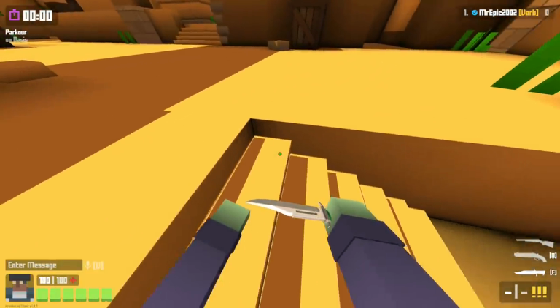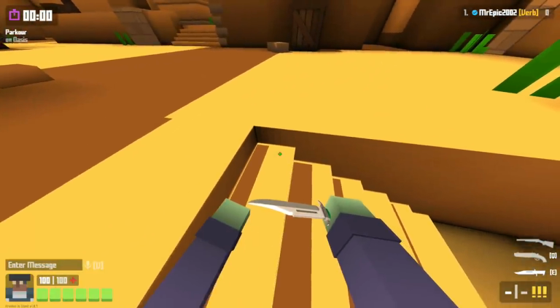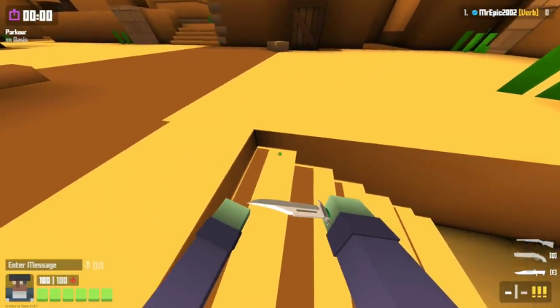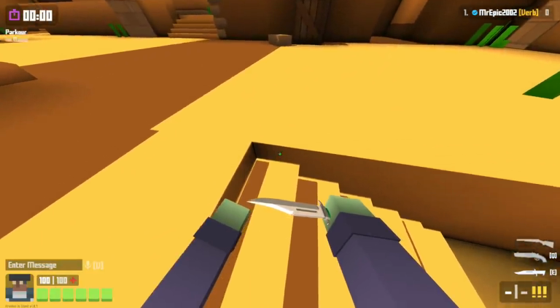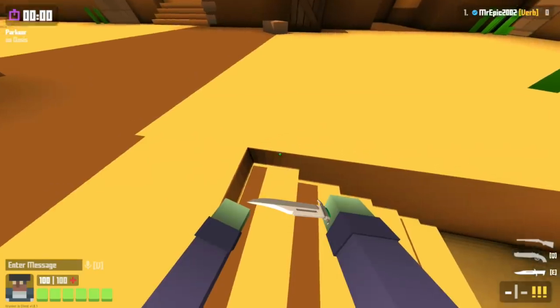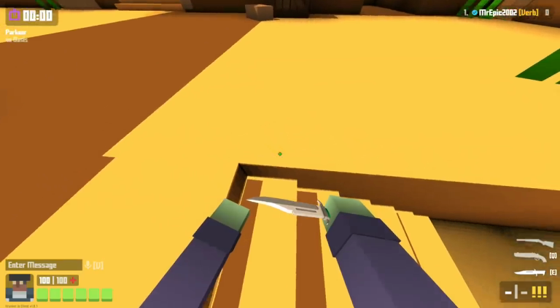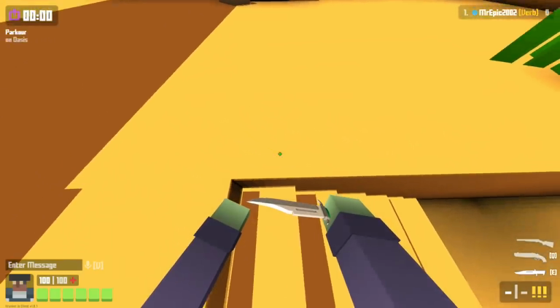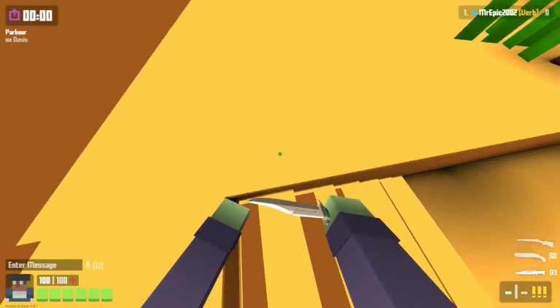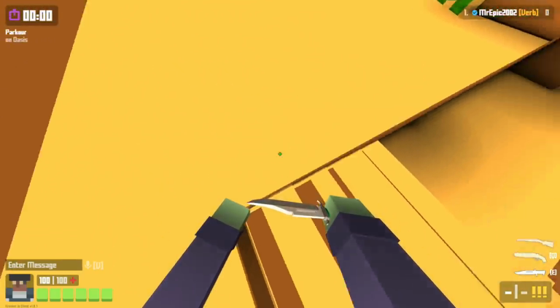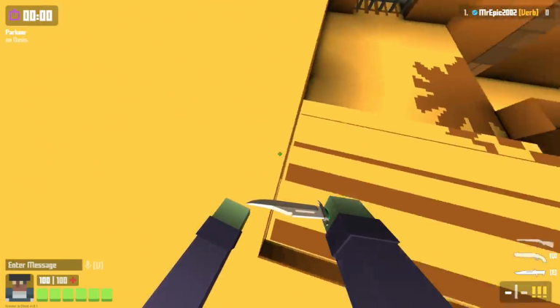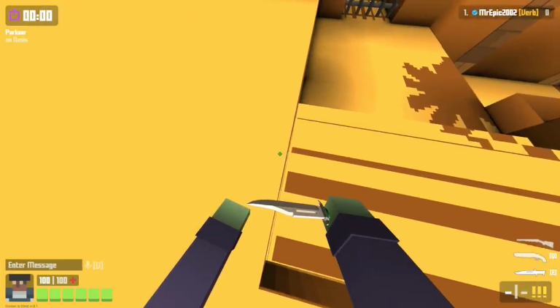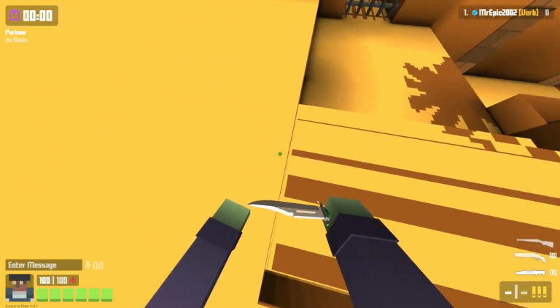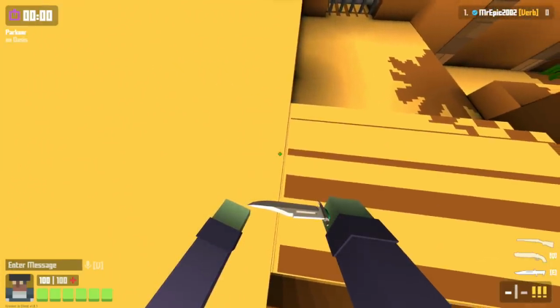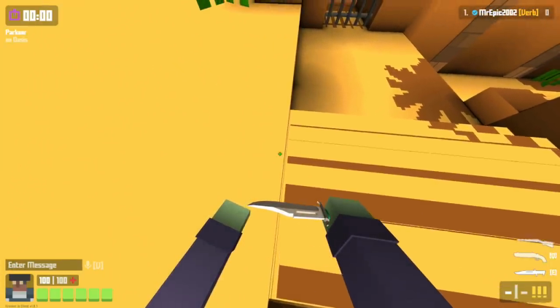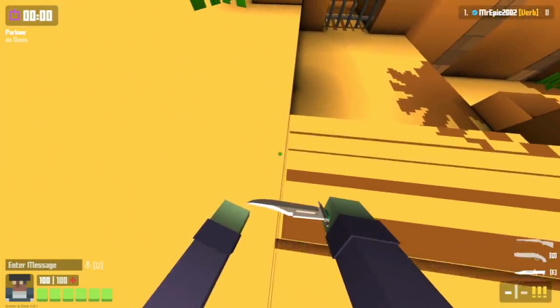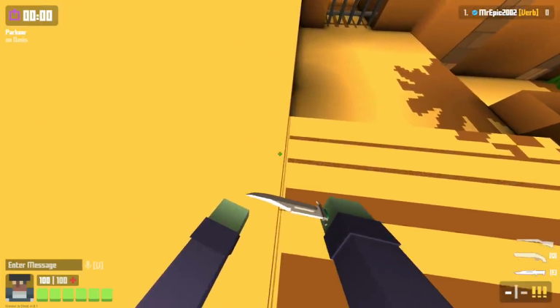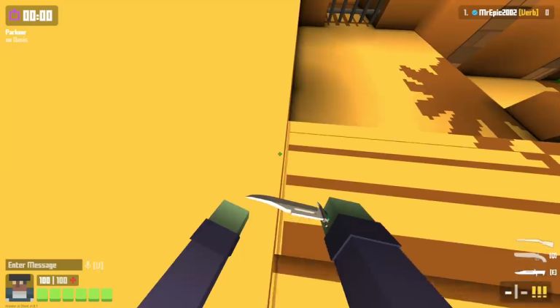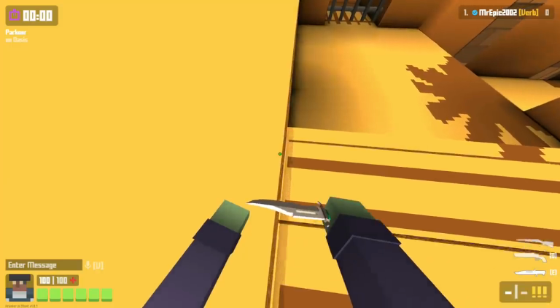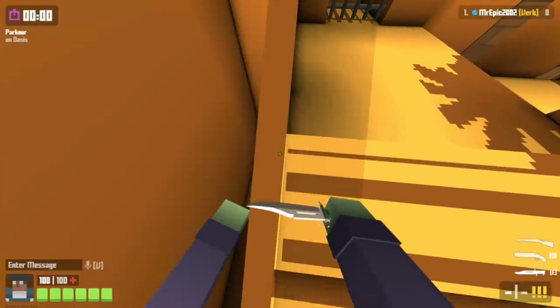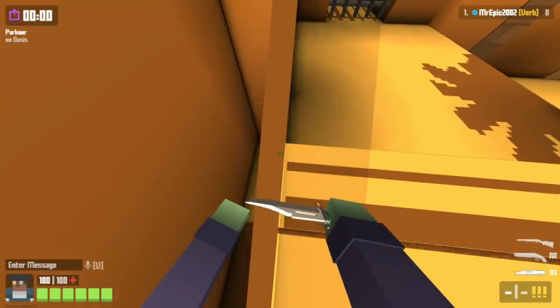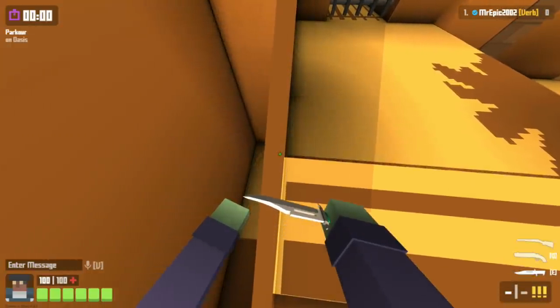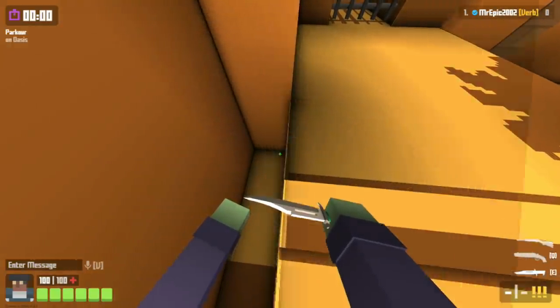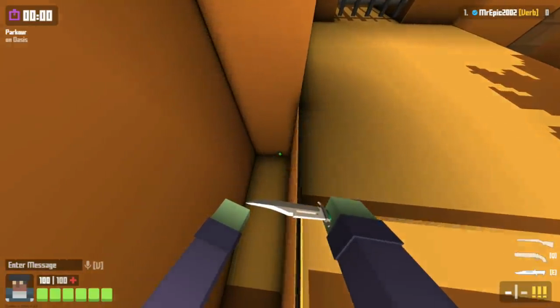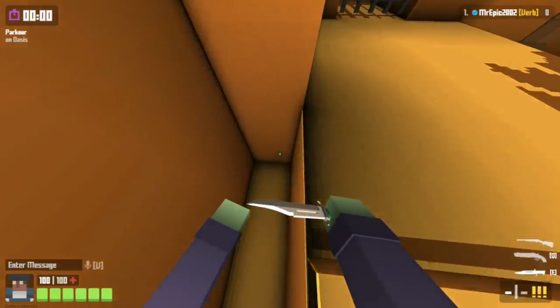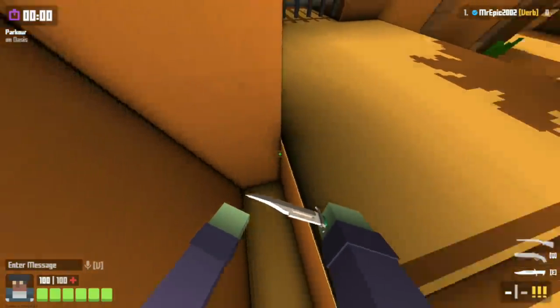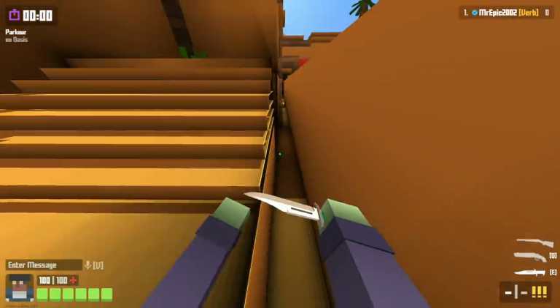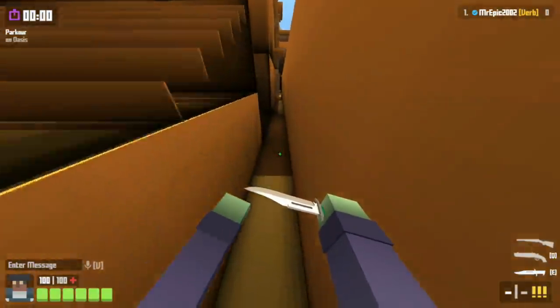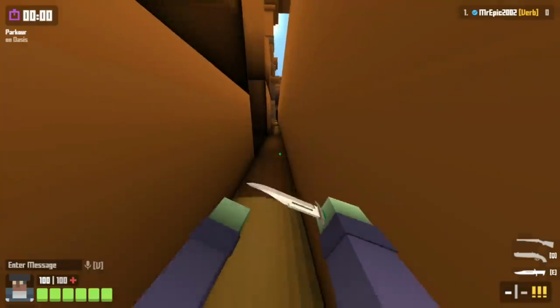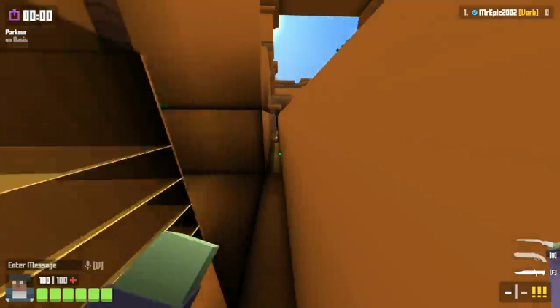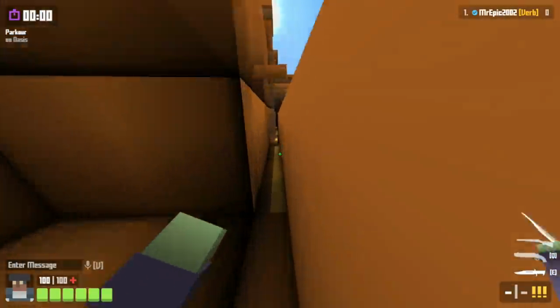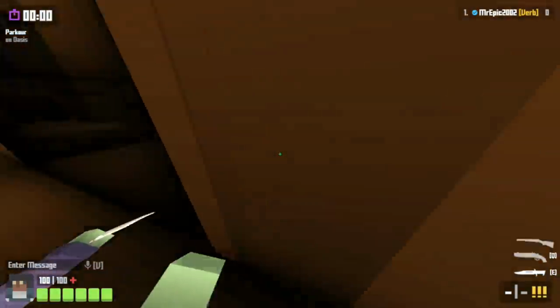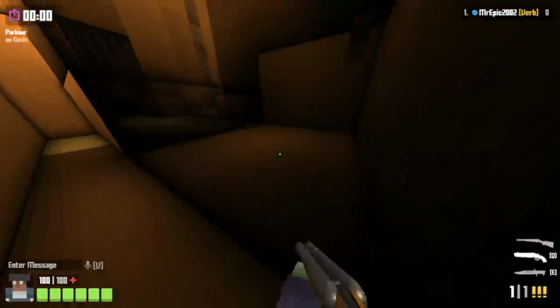So again, go onto the second from the top stair, and then right on top of the wall — you kind of want to go down with it. As you can see, I'm halfway between the wall and the stairs. And yeah, you can get underneath the map doing that. It's pretty cool.